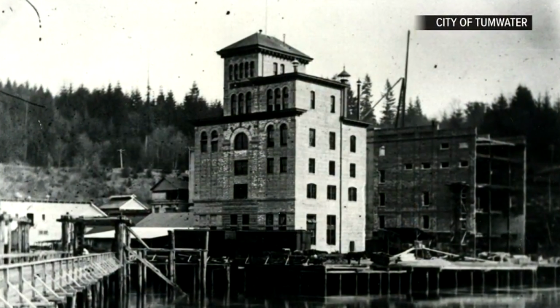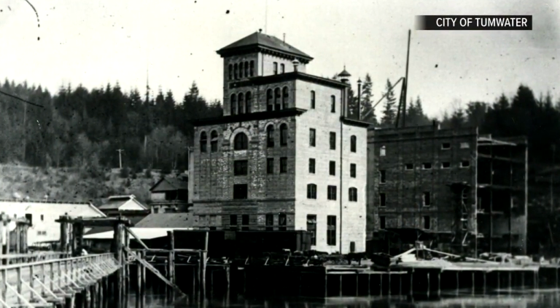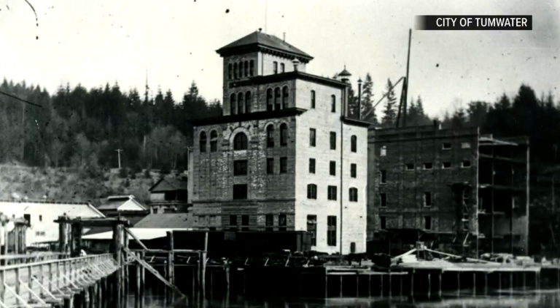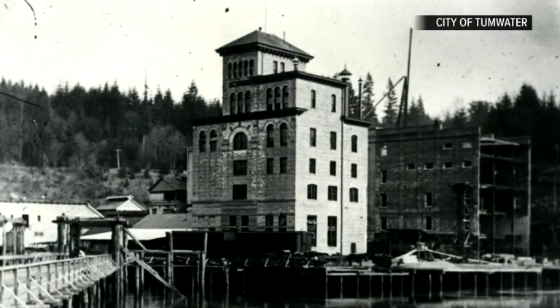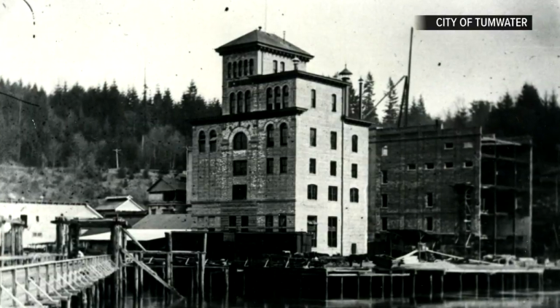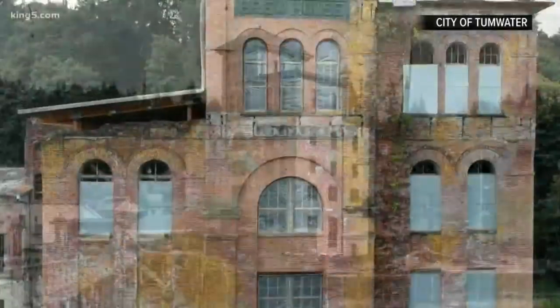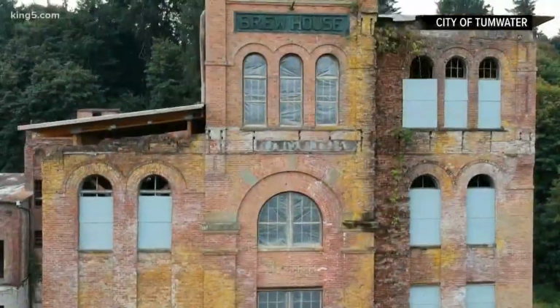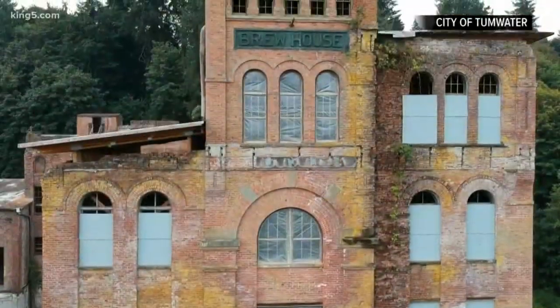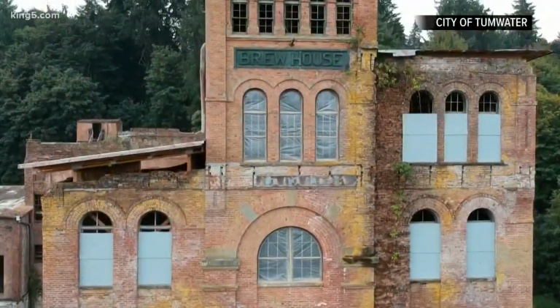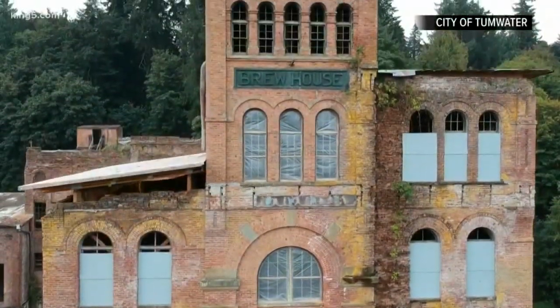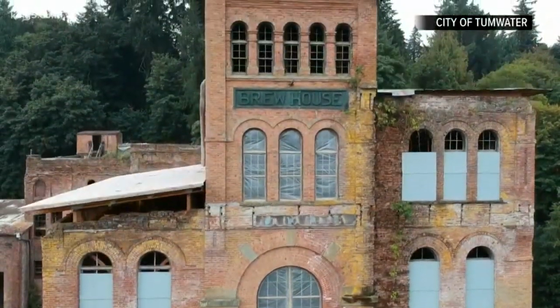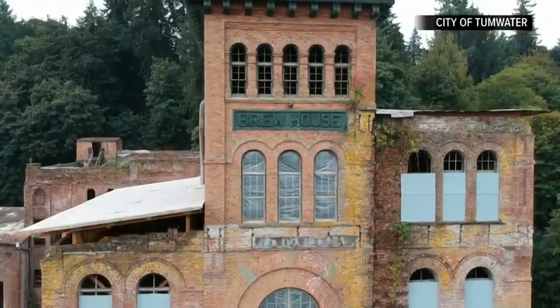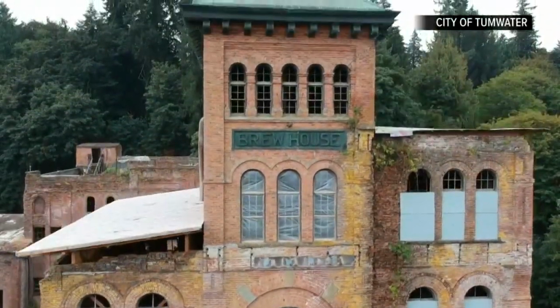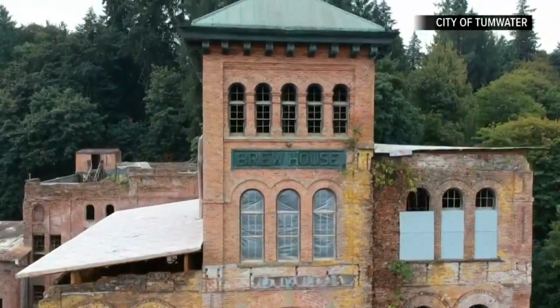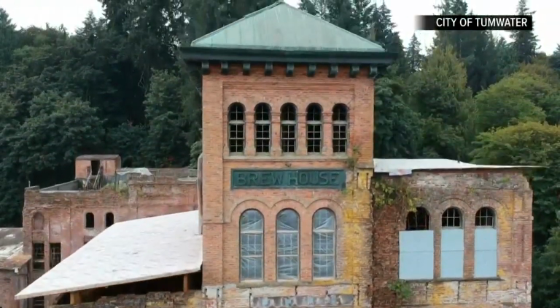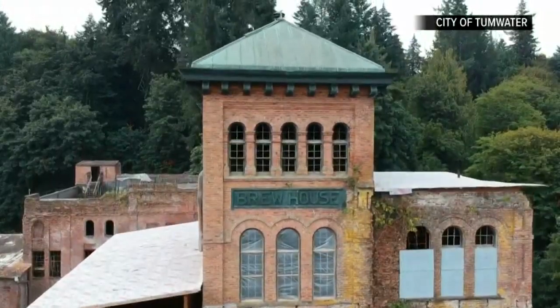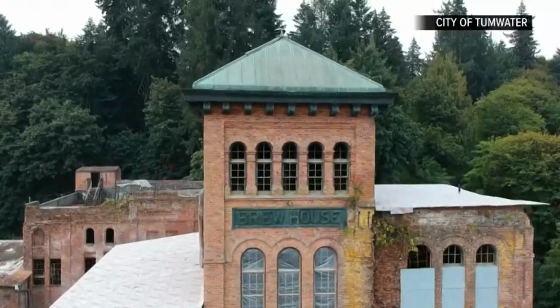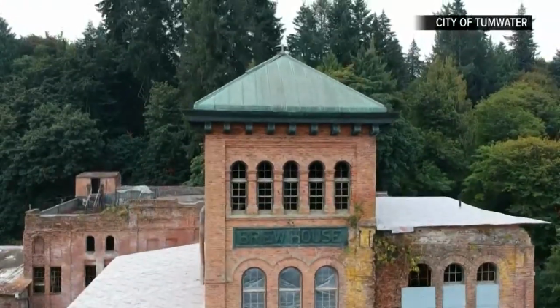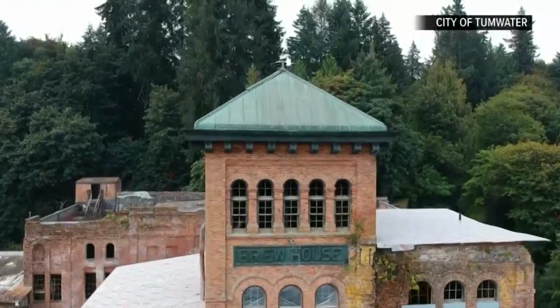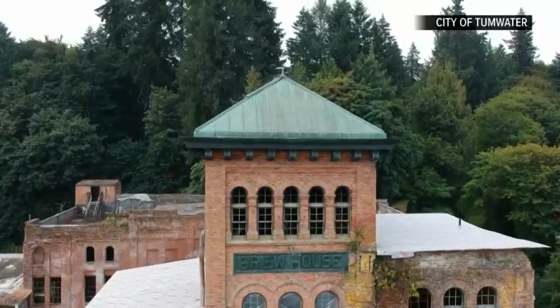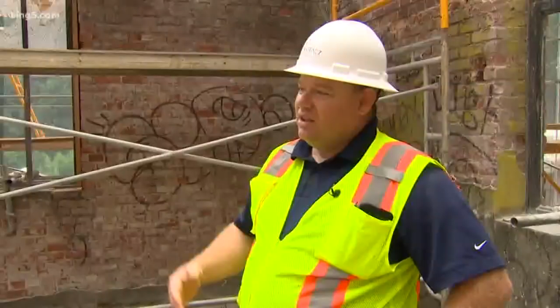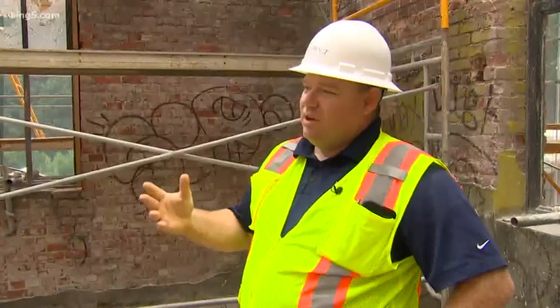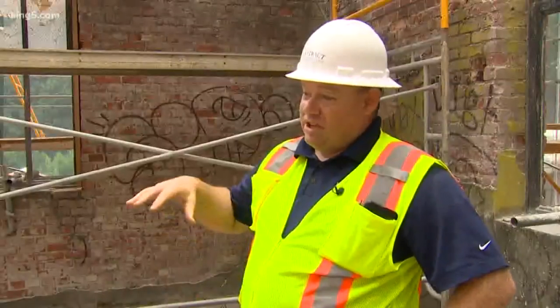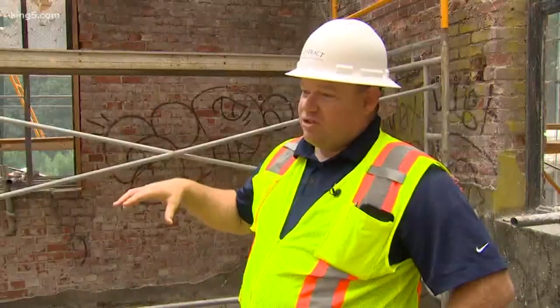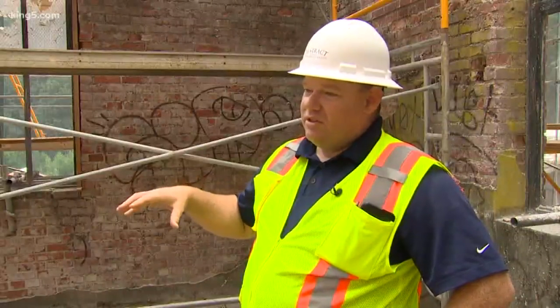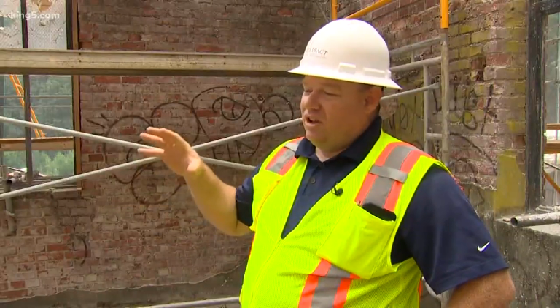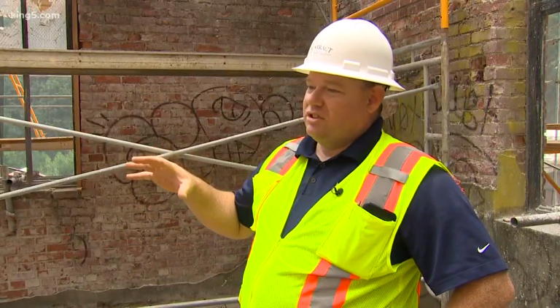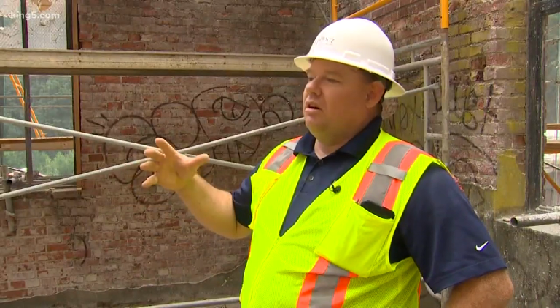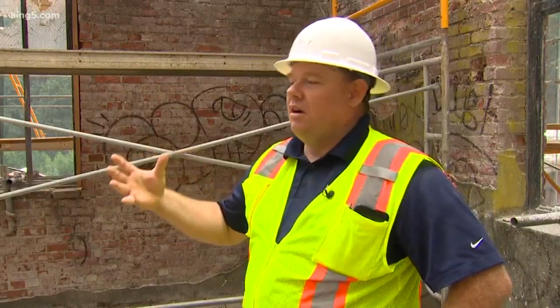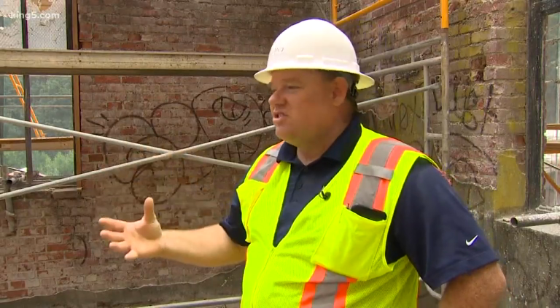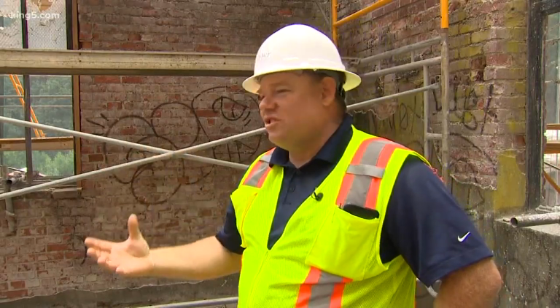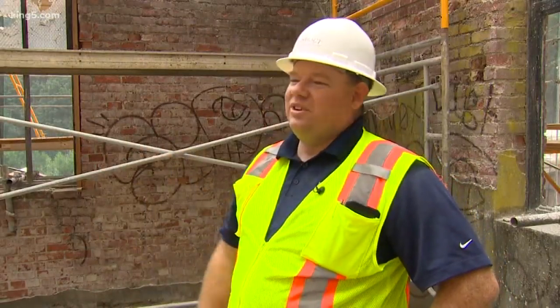The brewery closed in 2003, but the tower remains on the National Registry of Historic Places. We just saw a picture, and we have three estimators in our office, and all of us just kind of go, oh, this is such a cool building.